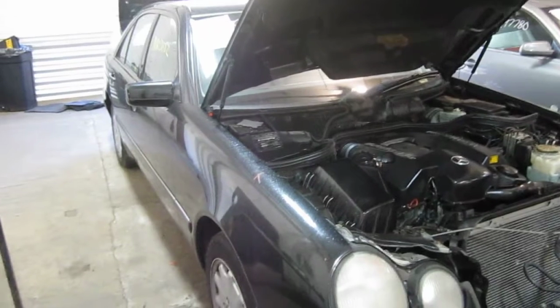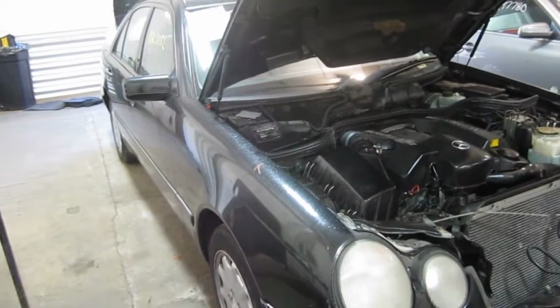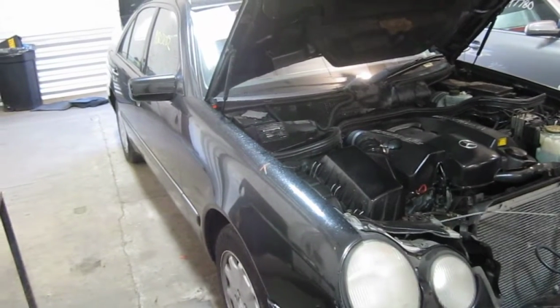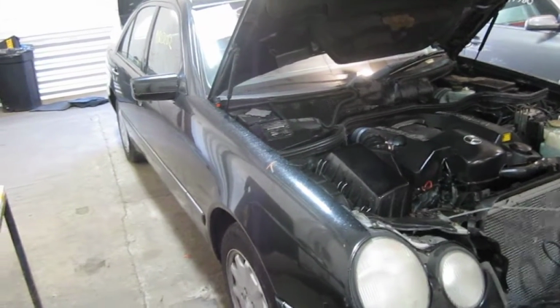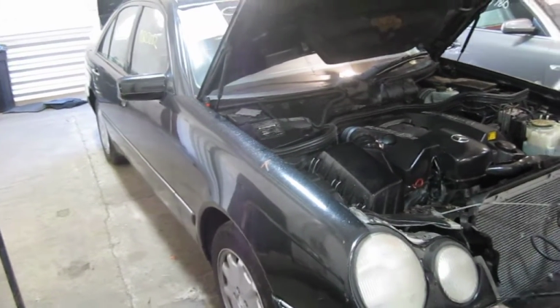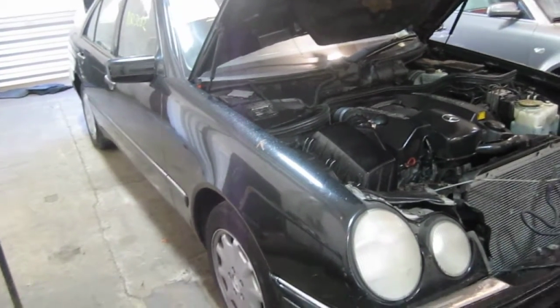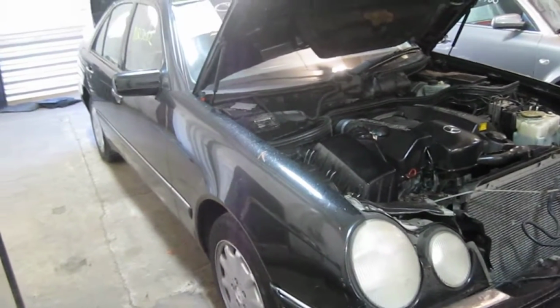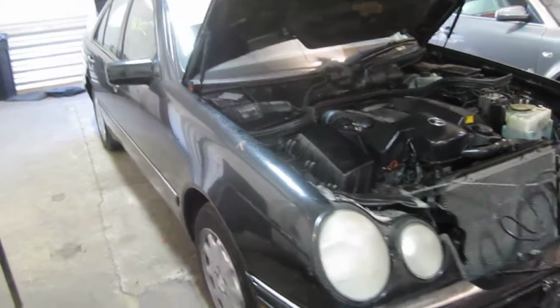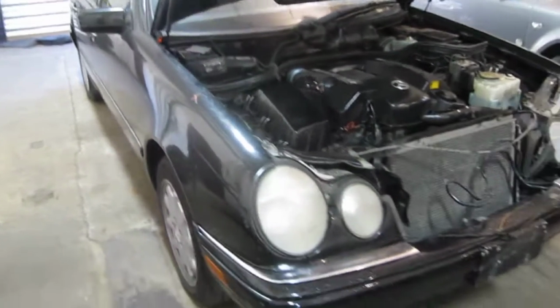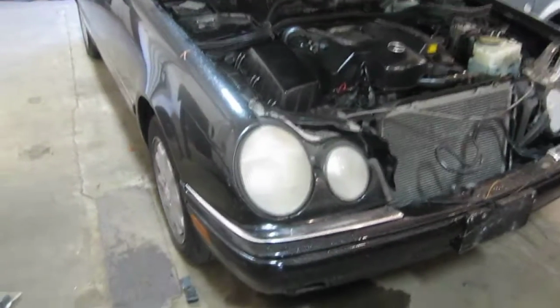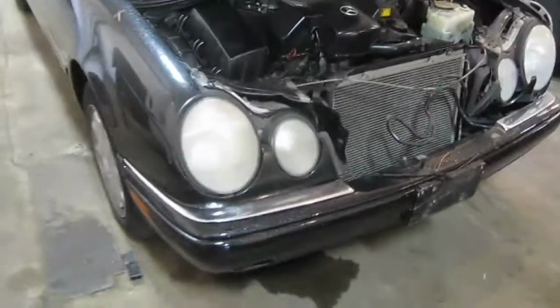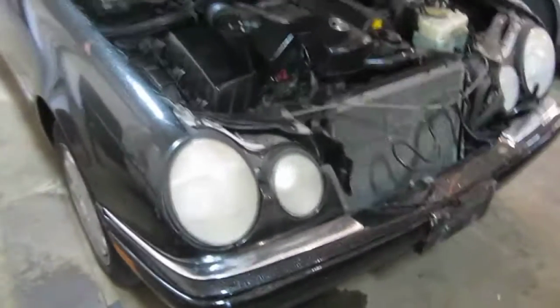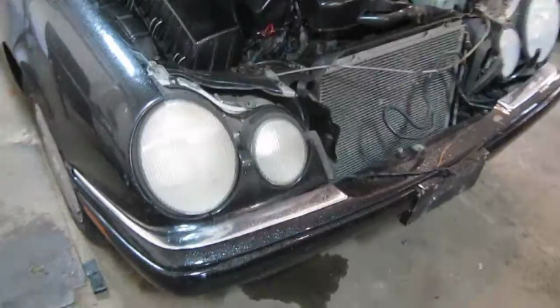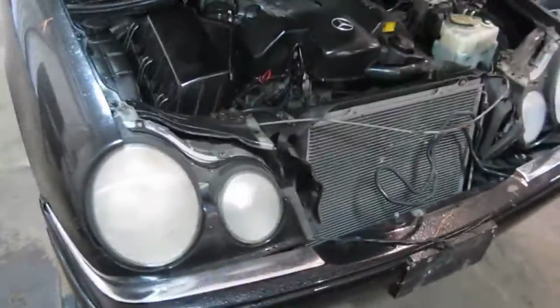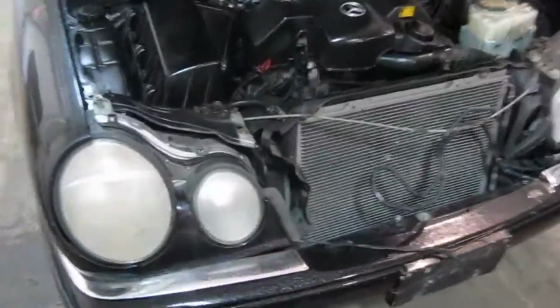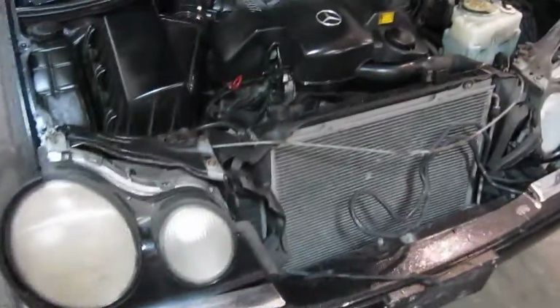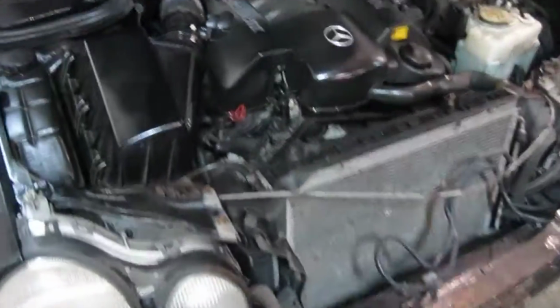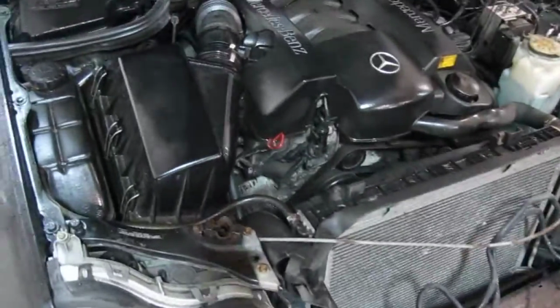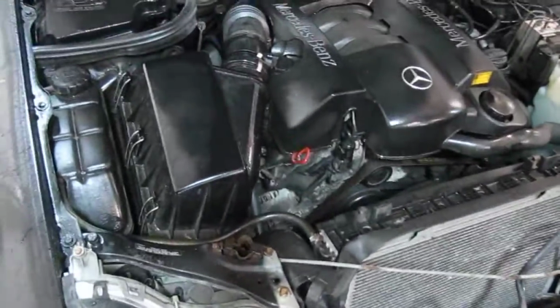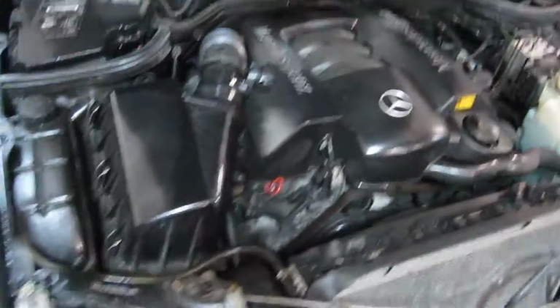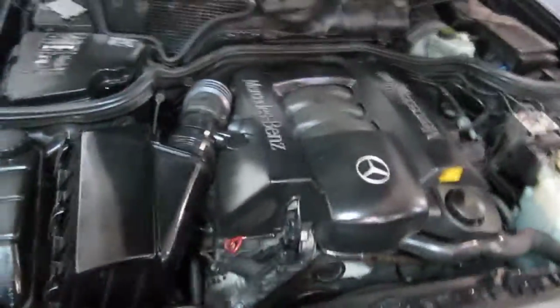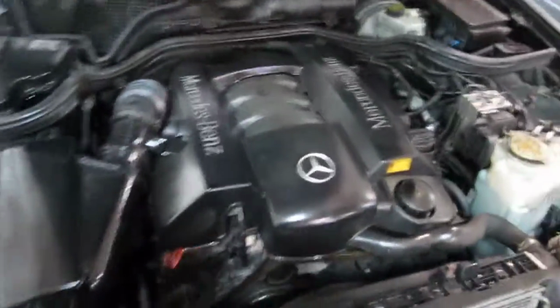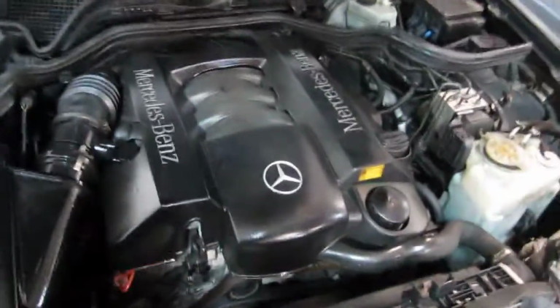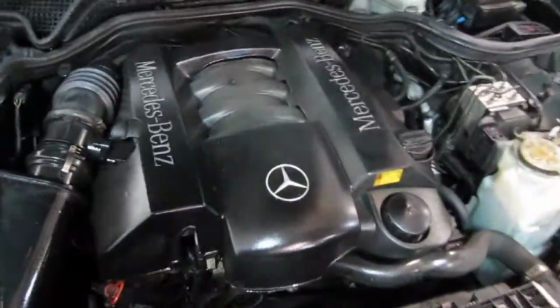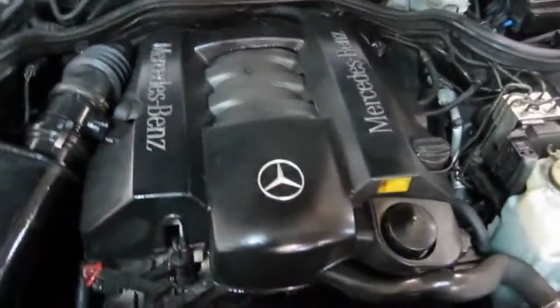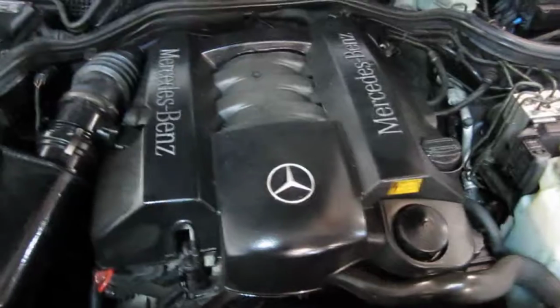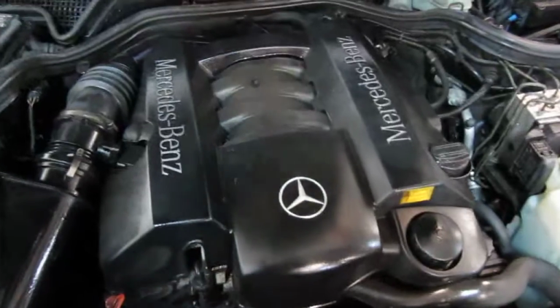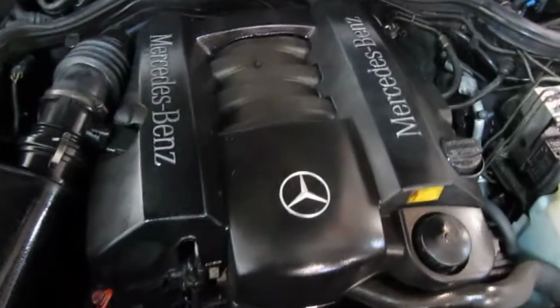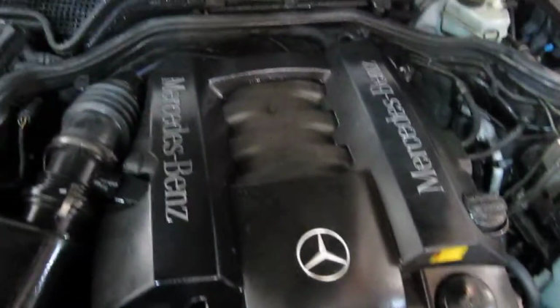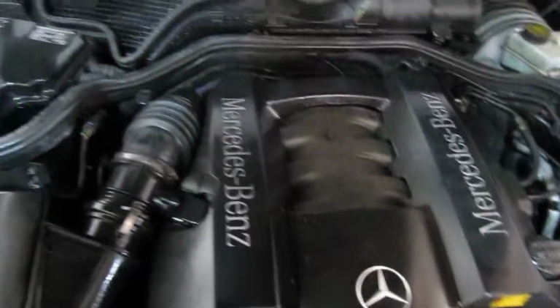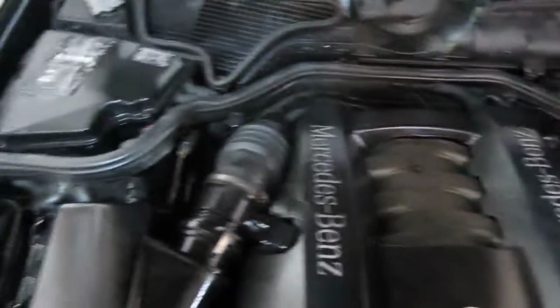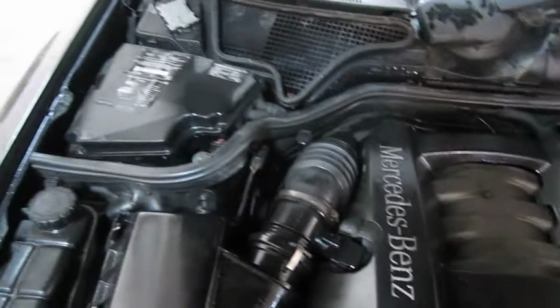Good morning and welcome to Tom's Foreign Auto Parts video portion of our inventory. Here we have a 1999 Mercedes E320 model. This vehicle is a 3.2 liter California emissions engine.